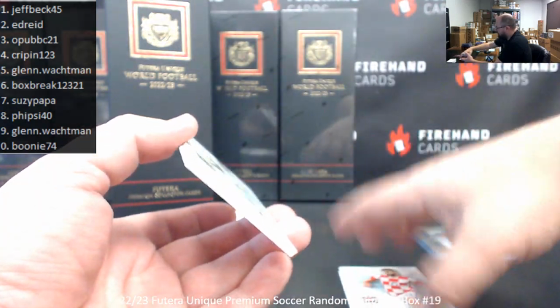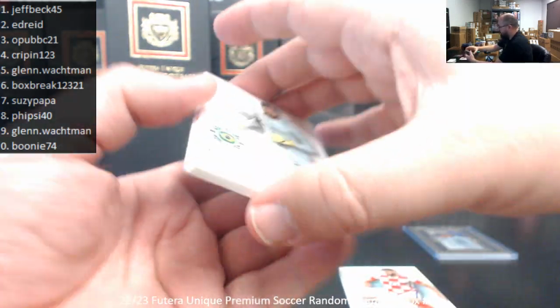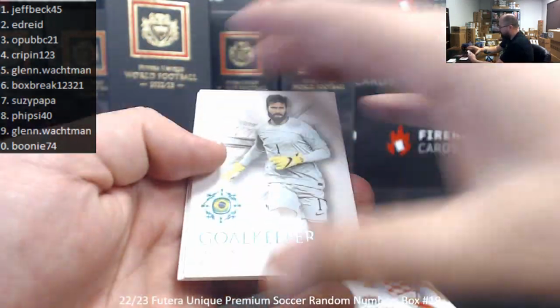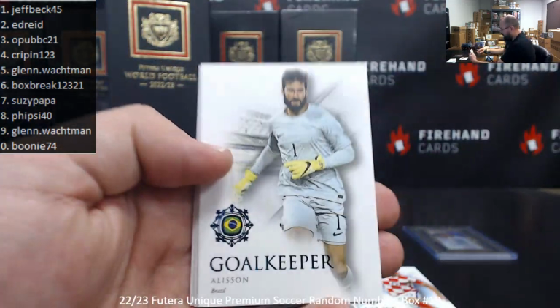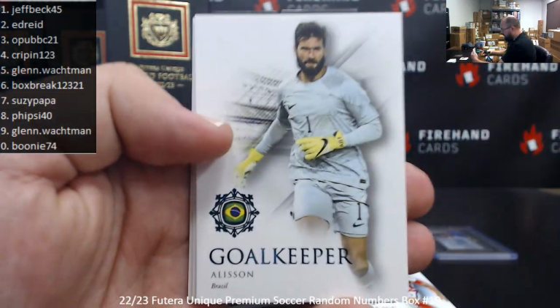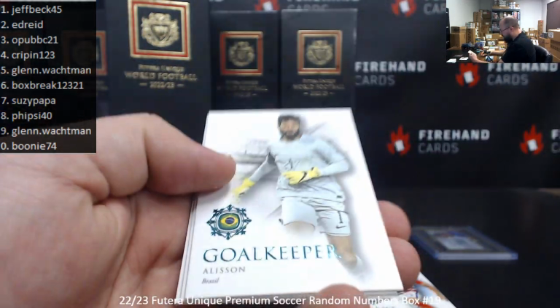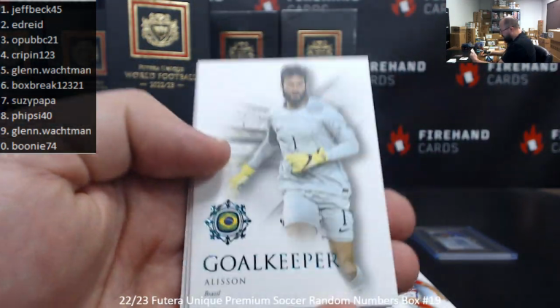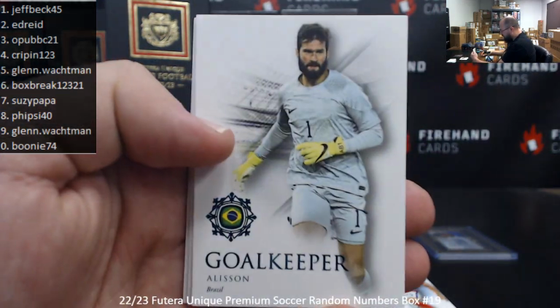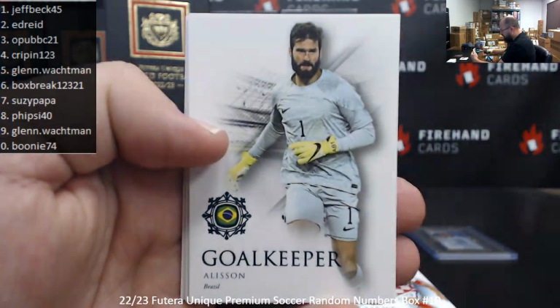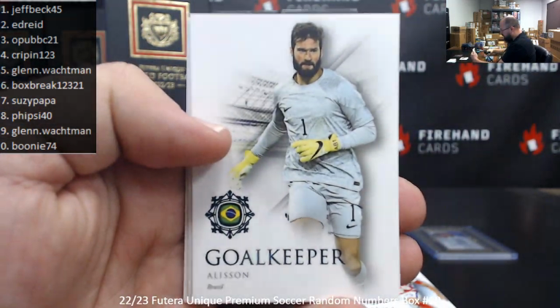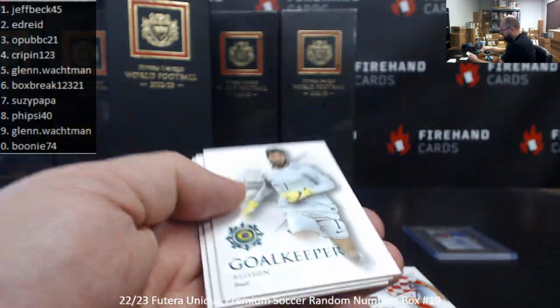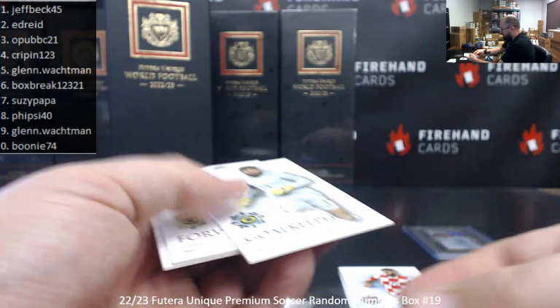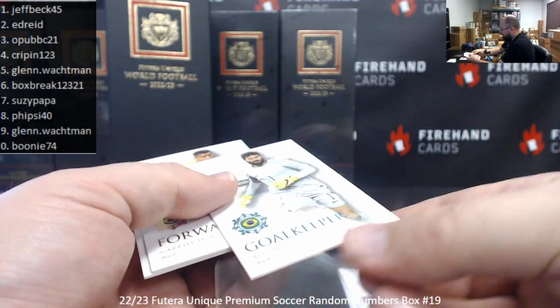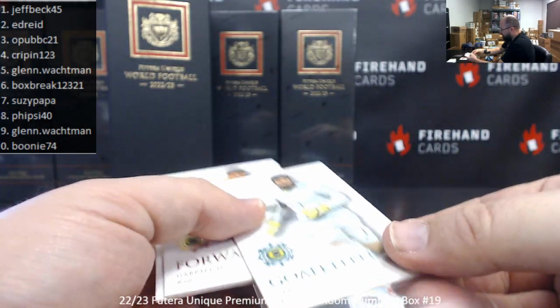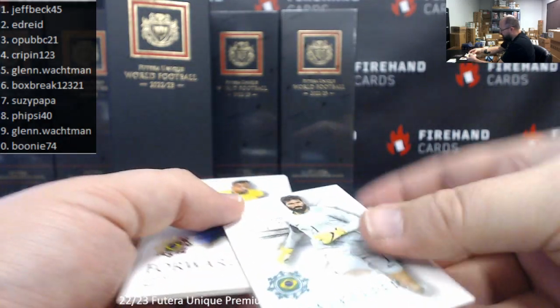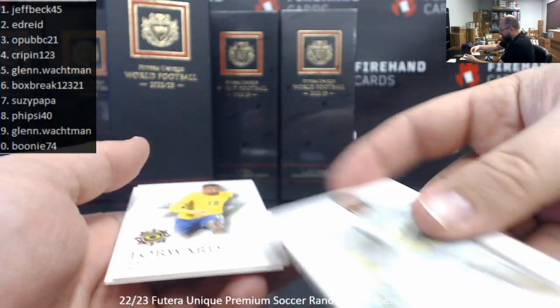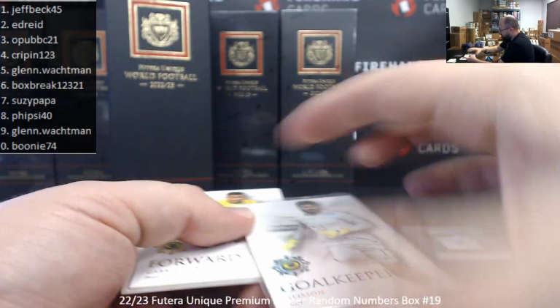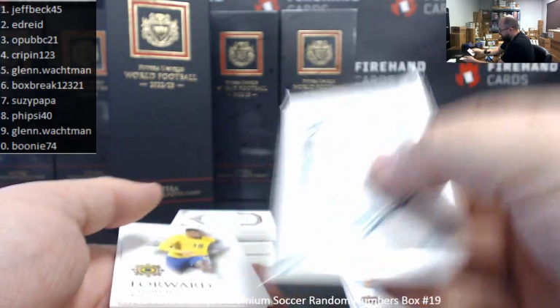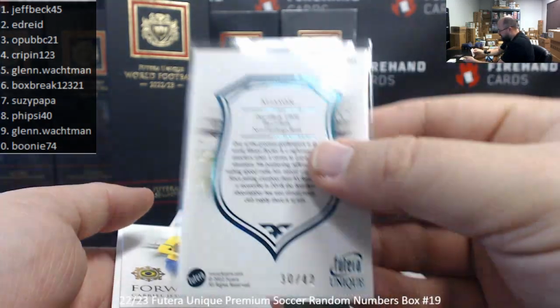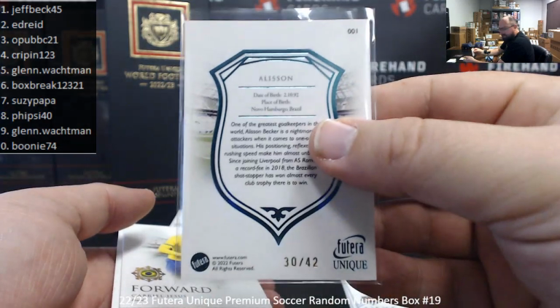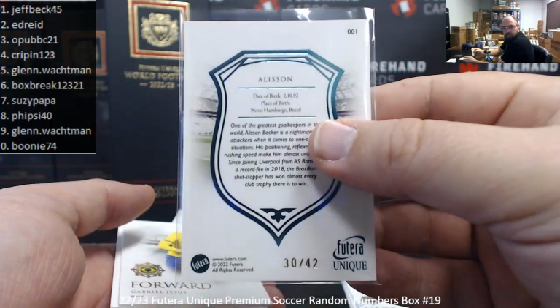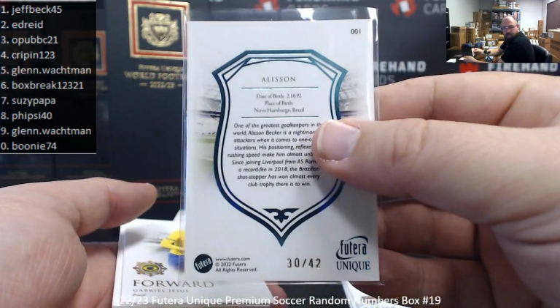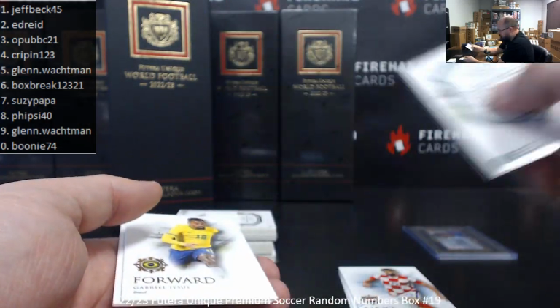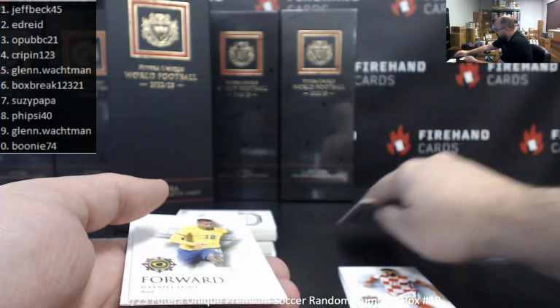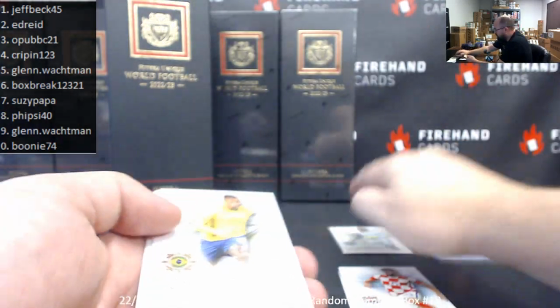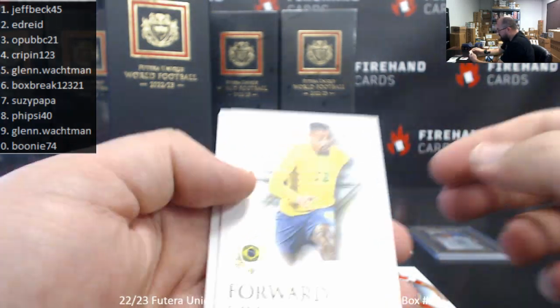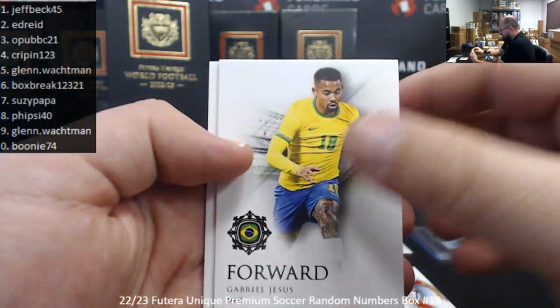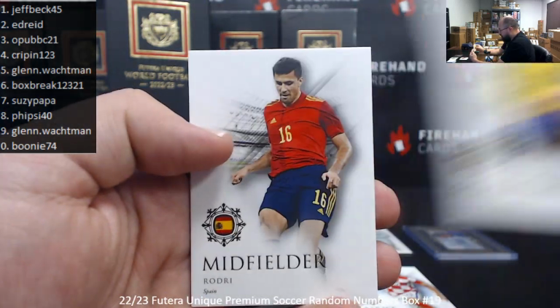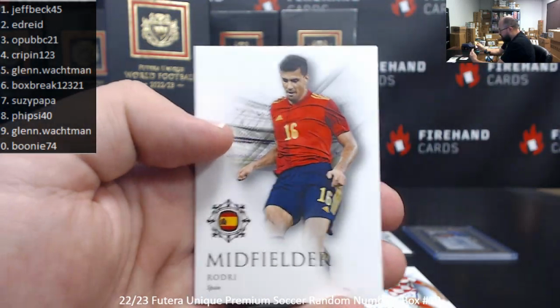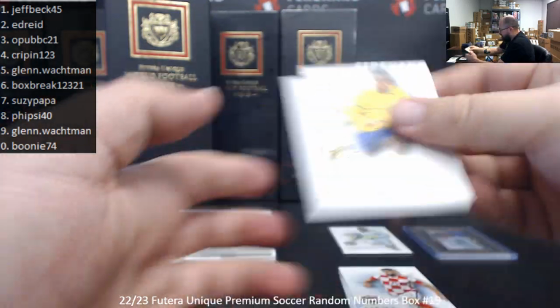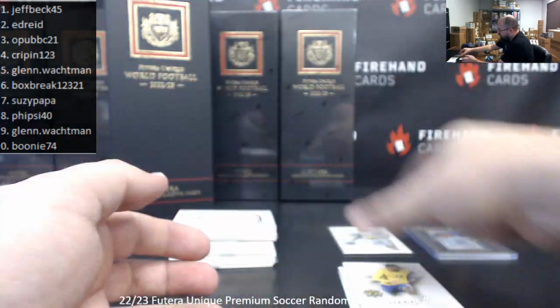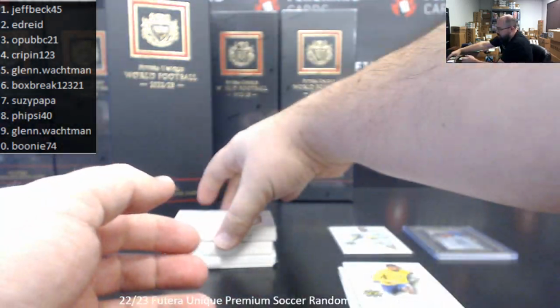We've got a teal foil of Alisson, which is serial numbered 30 of 42 — spot 0 to Booney. Also Gabriel Jesus and Rodri base cards.